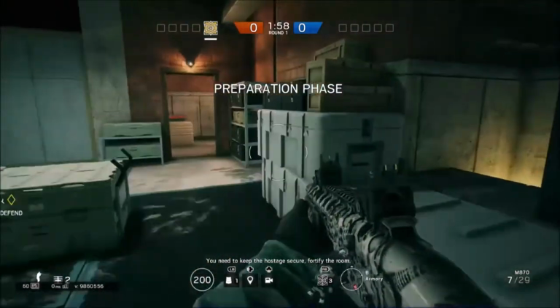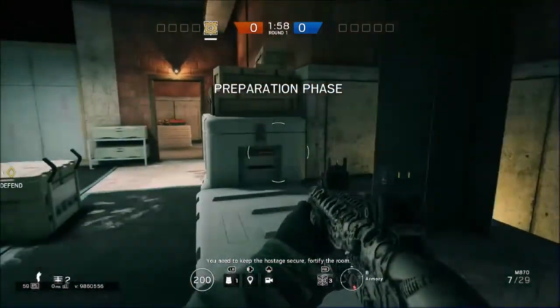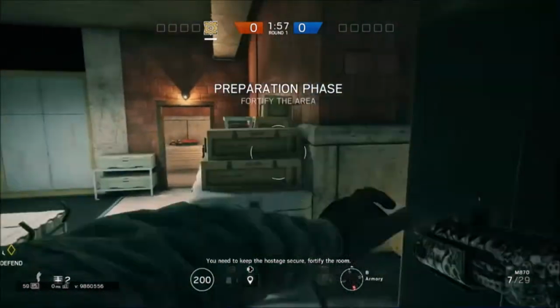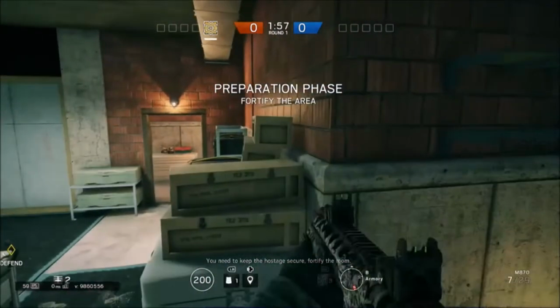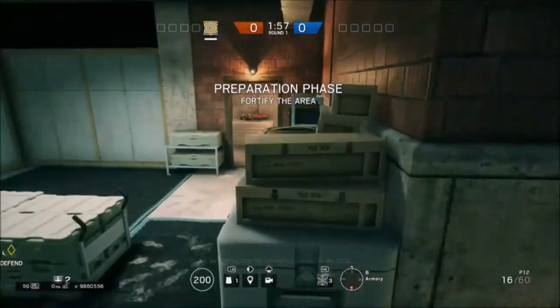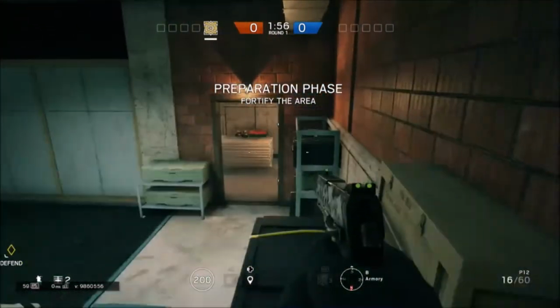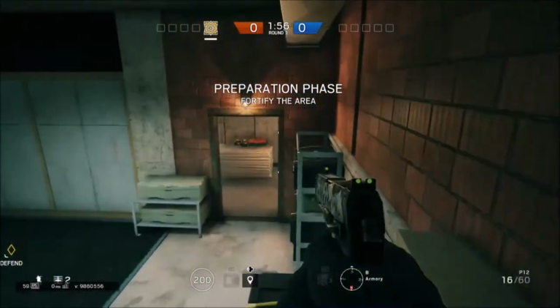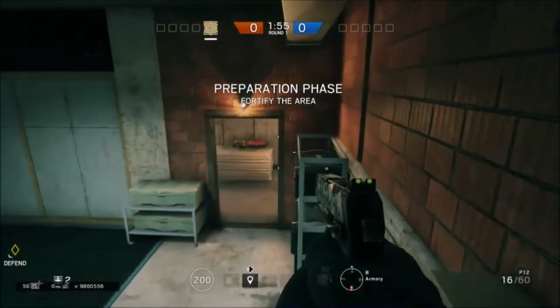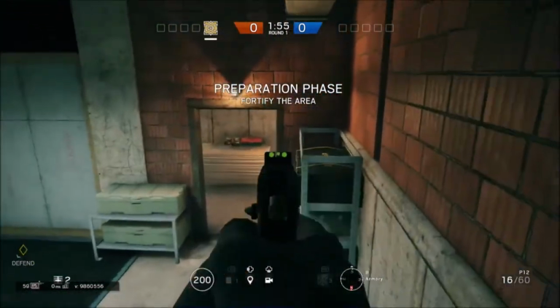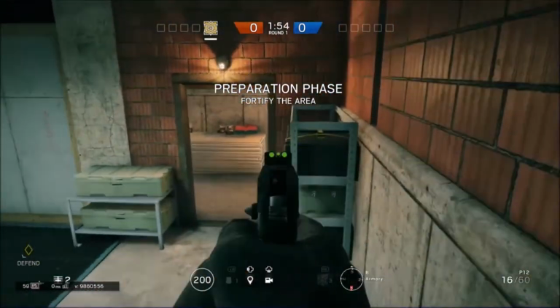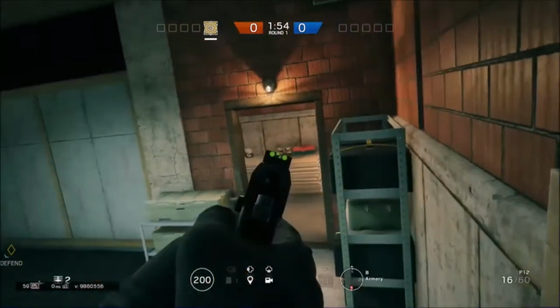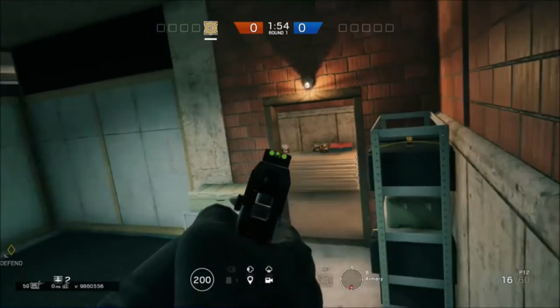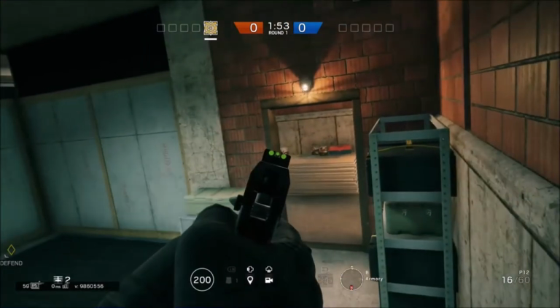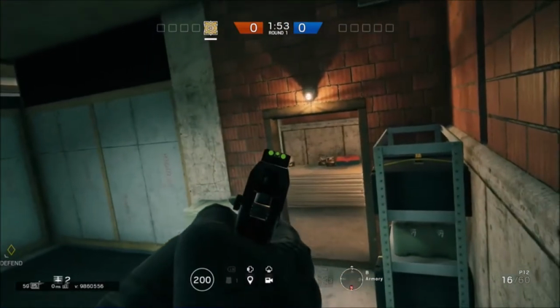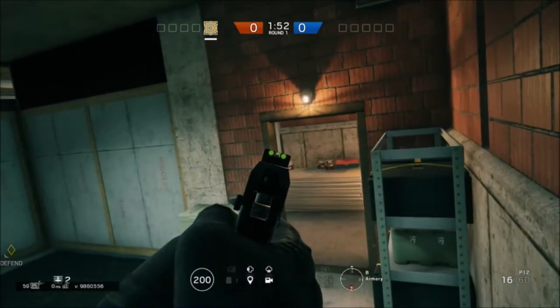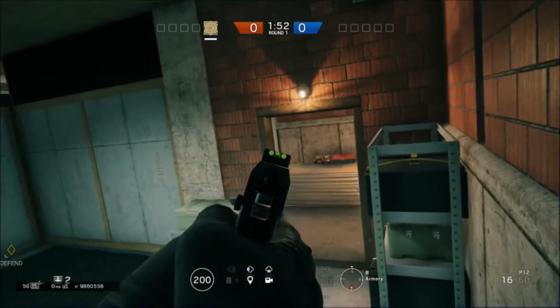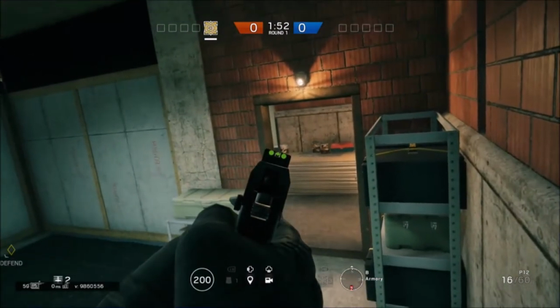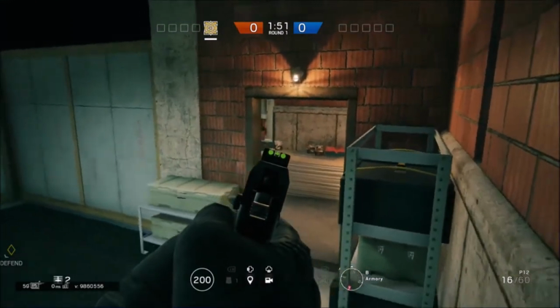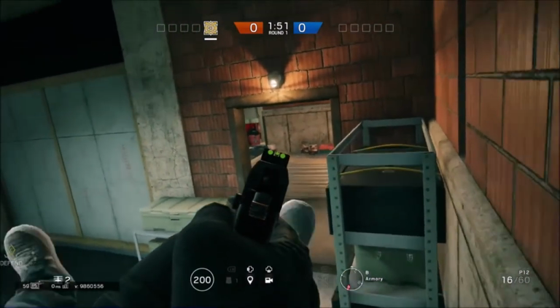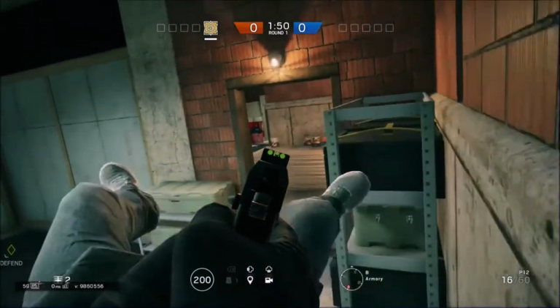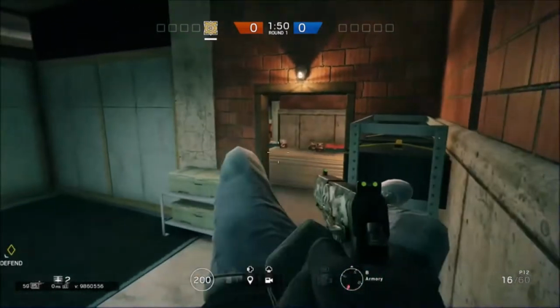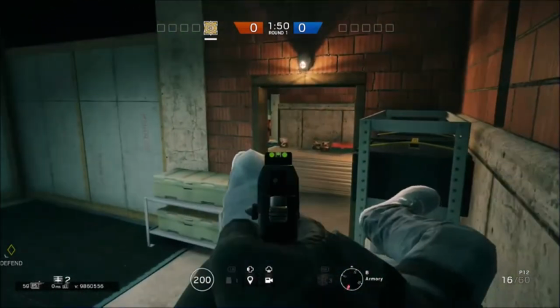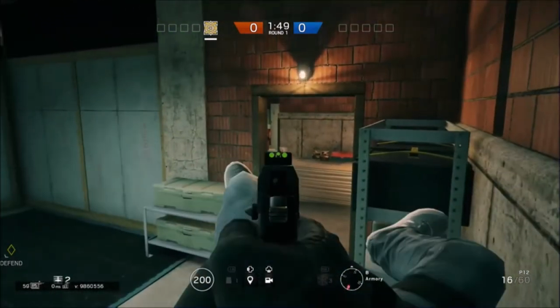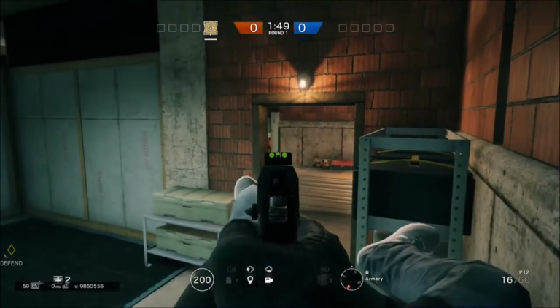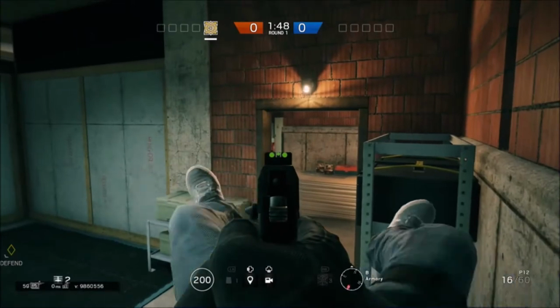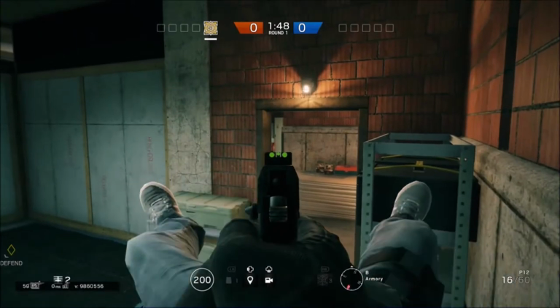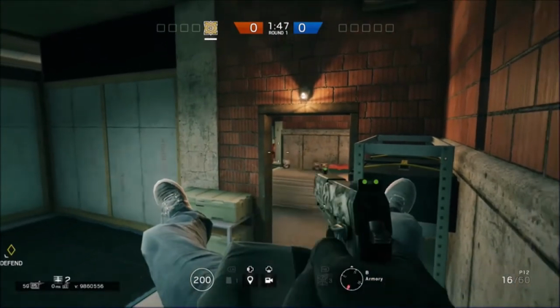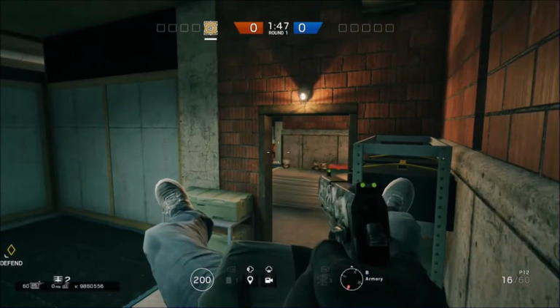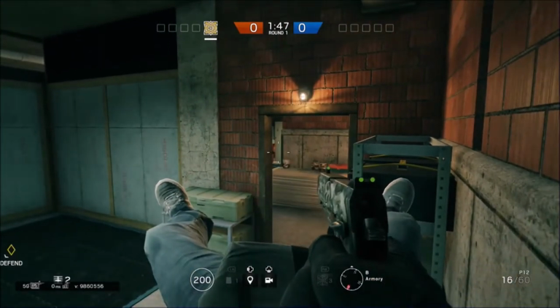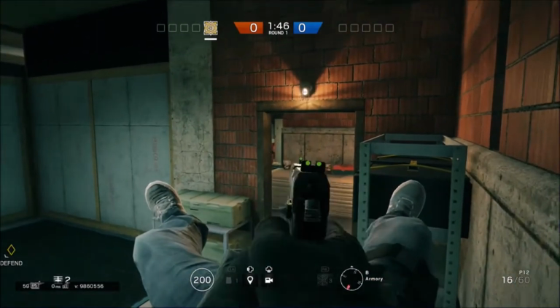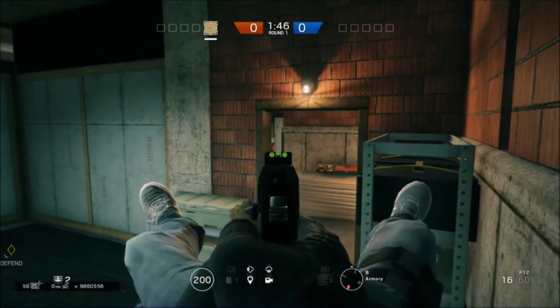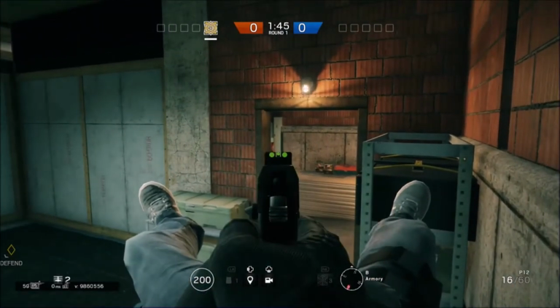This one is just in the basement in the armory. You just want to double vault onto that and then you get a somewhat good view on that corner right there, so you can see right into that room and ladder room.